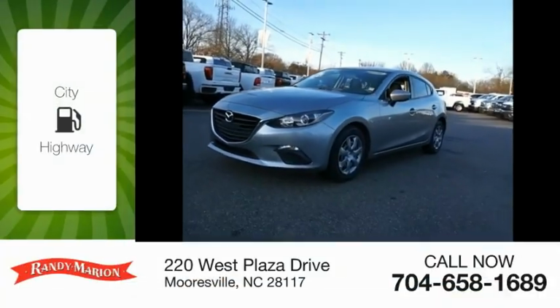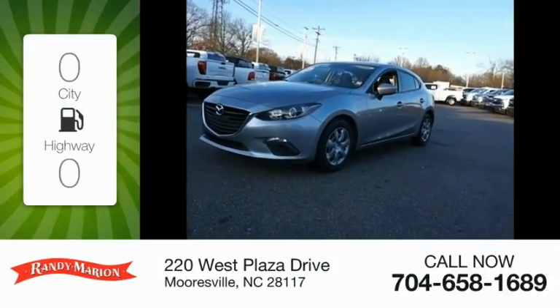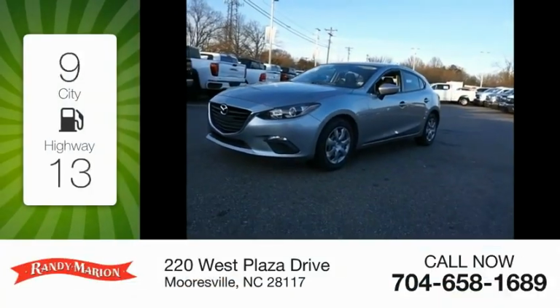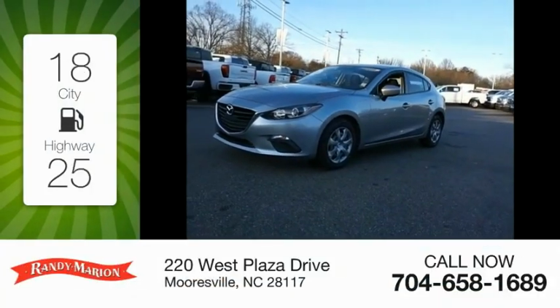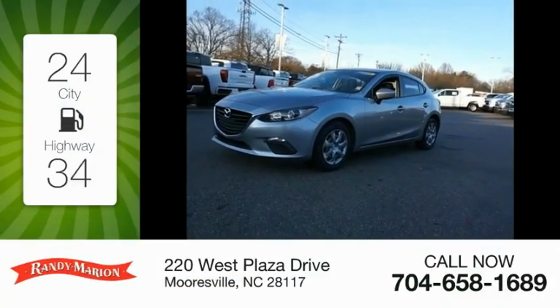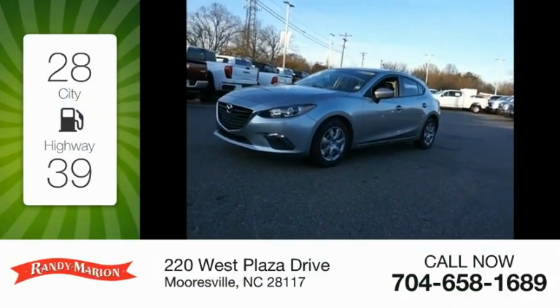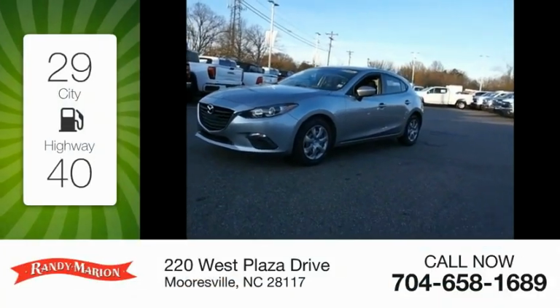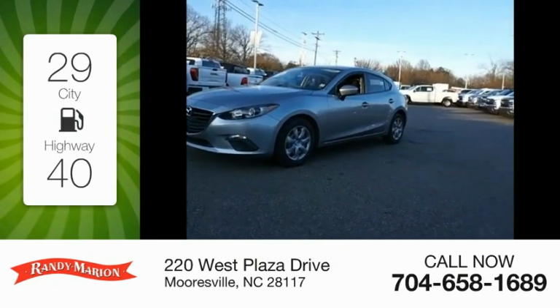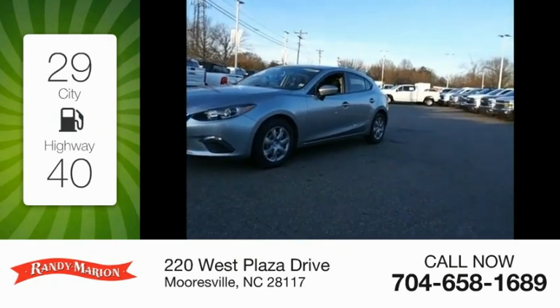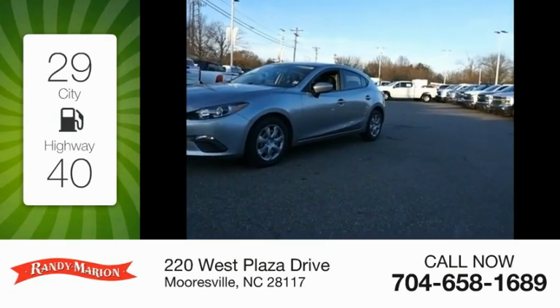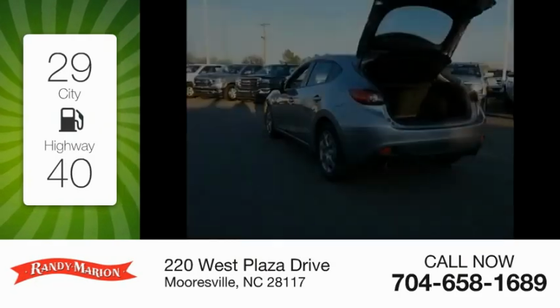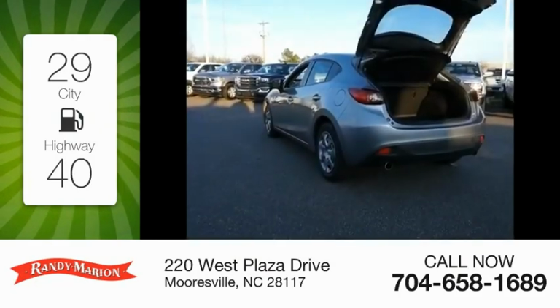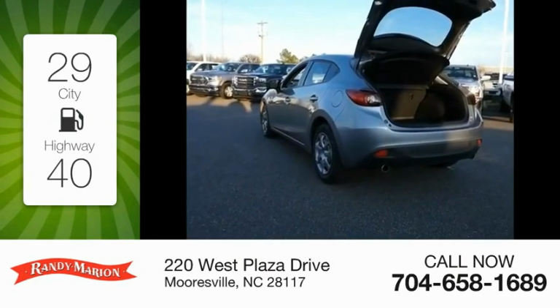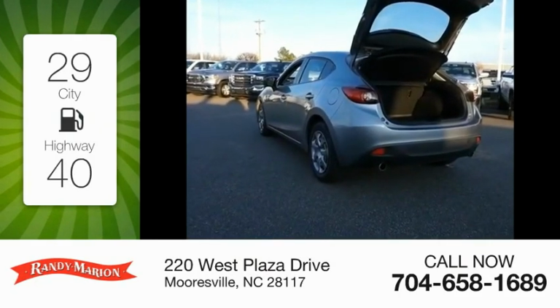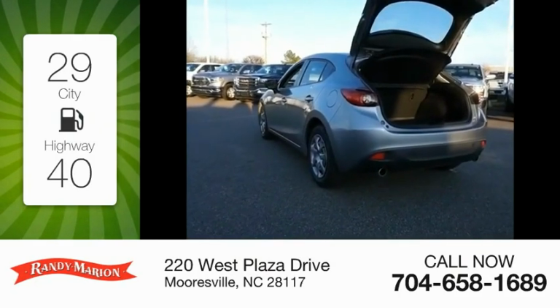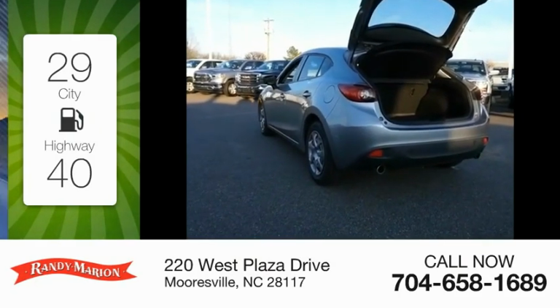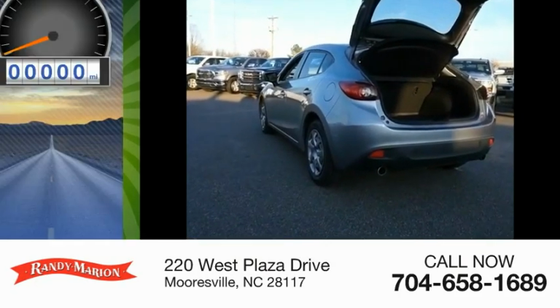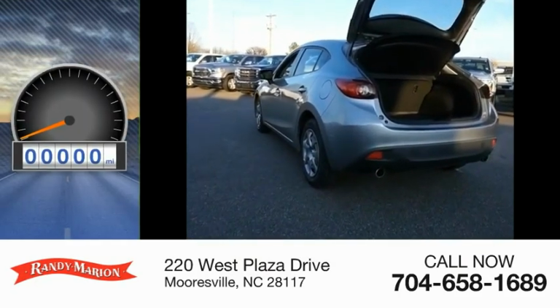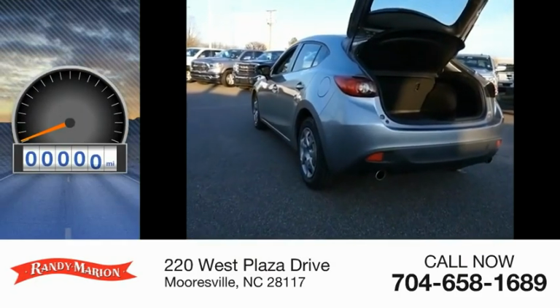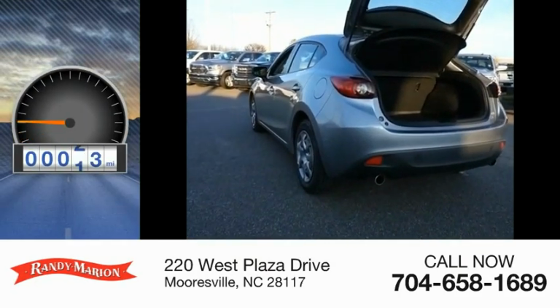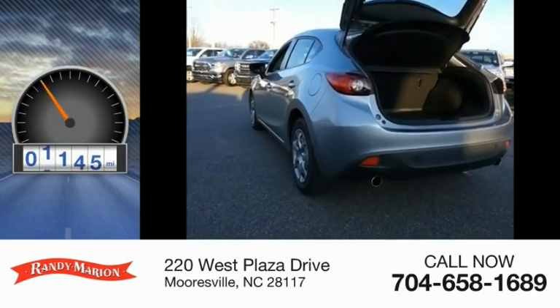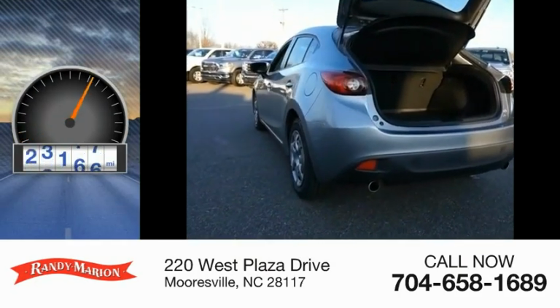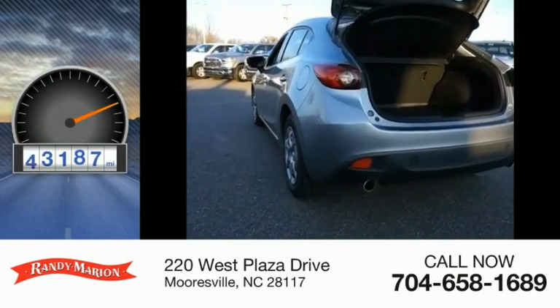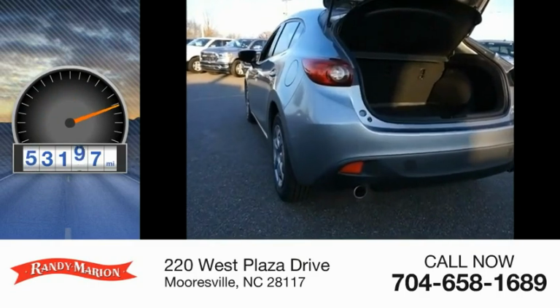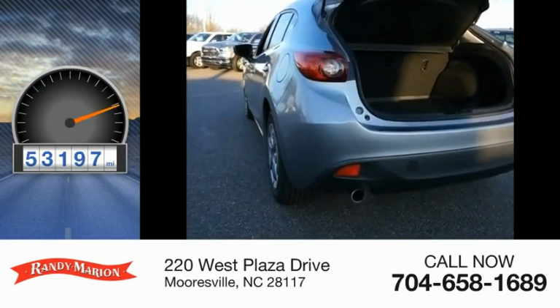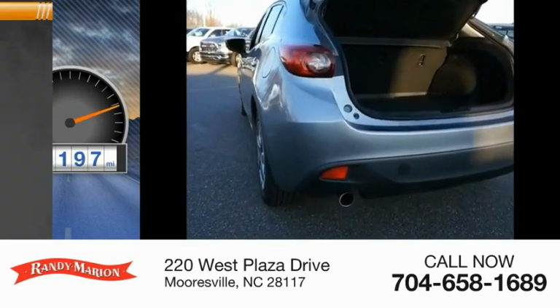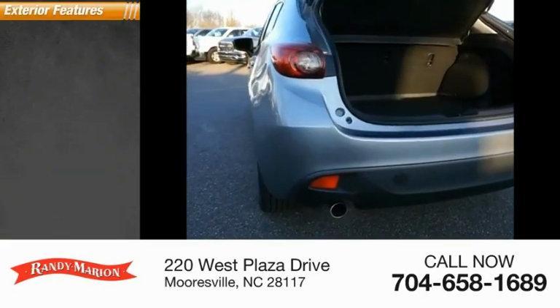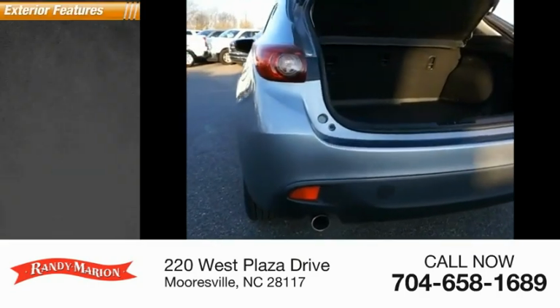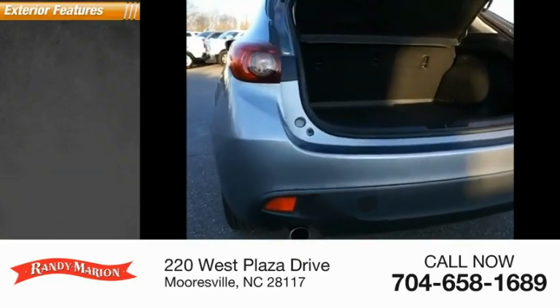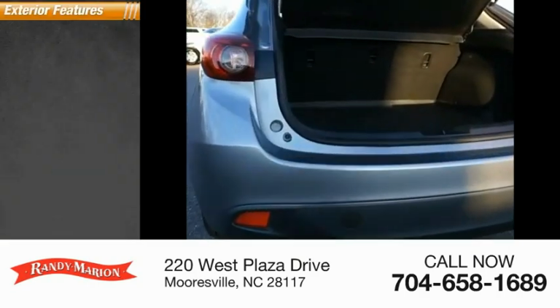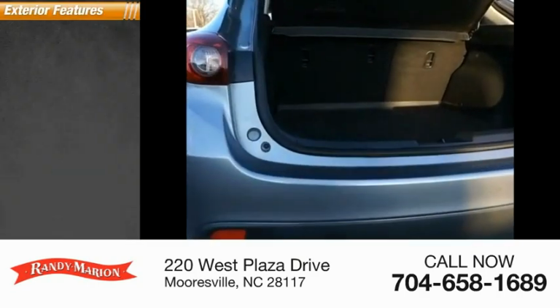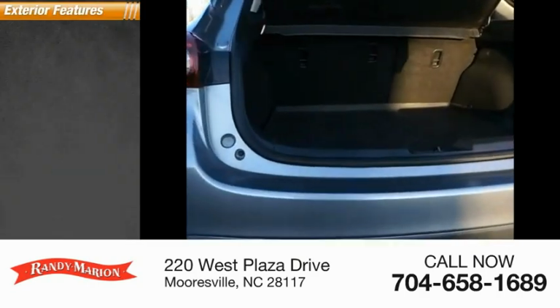Great fuel efficiency saves you money by requiring fewer trips to the gas station. This vehicle has less than 55,000 miles. Here are some of this vehicle's great options.